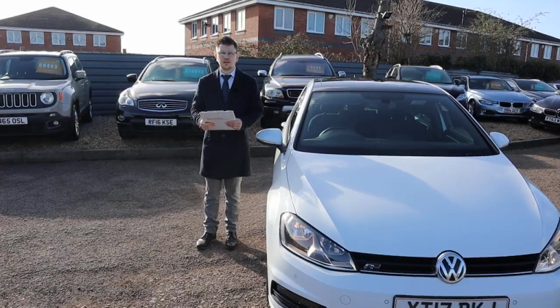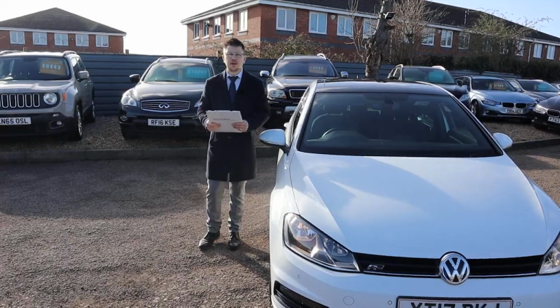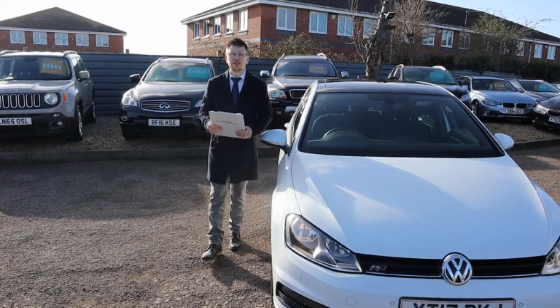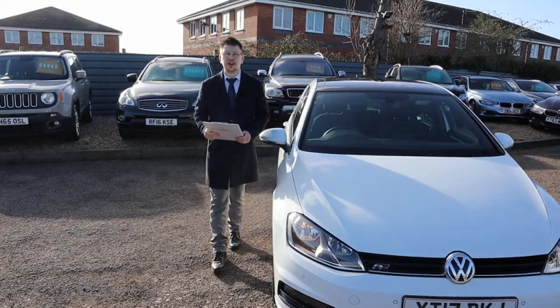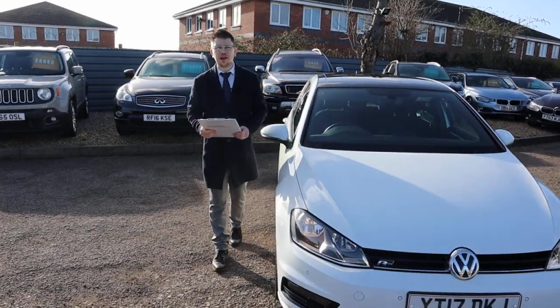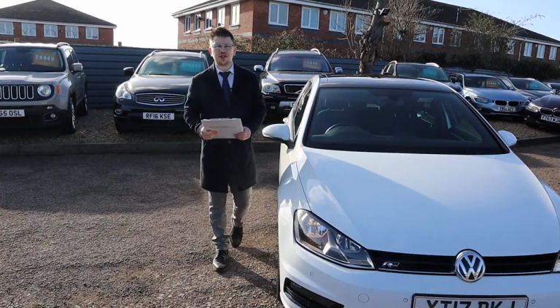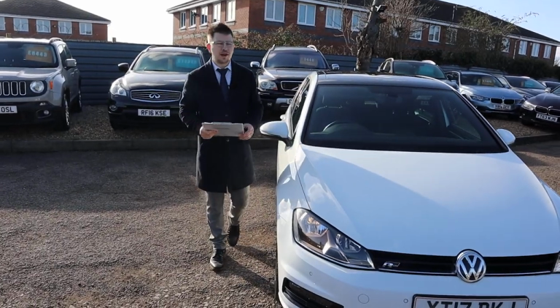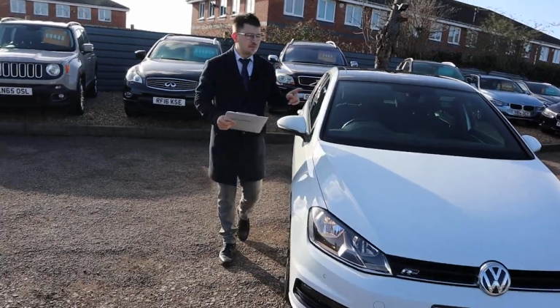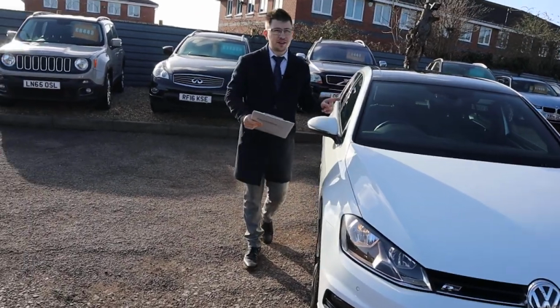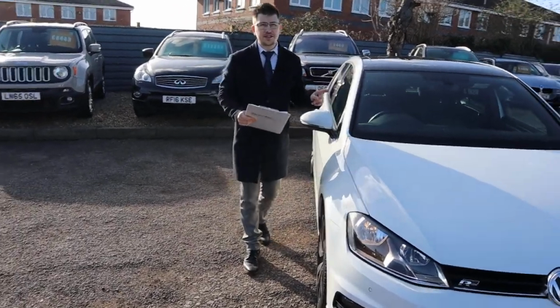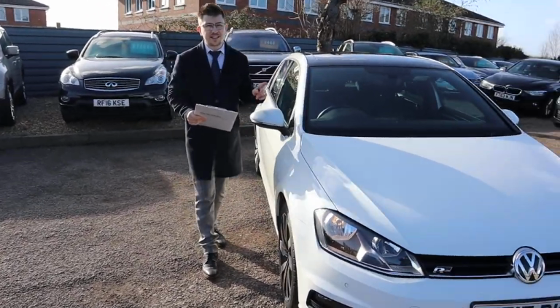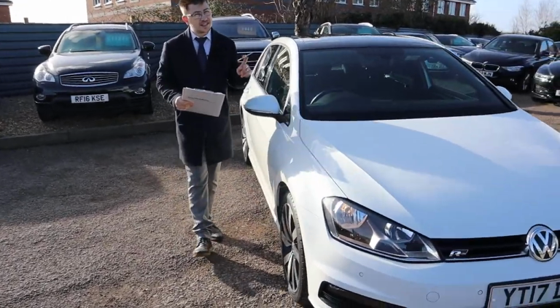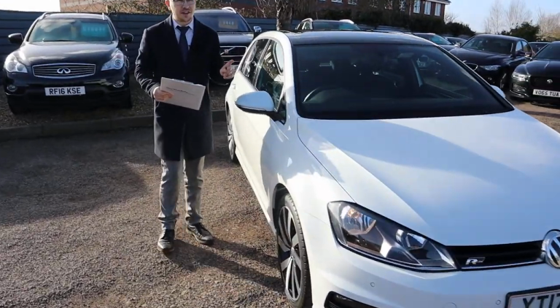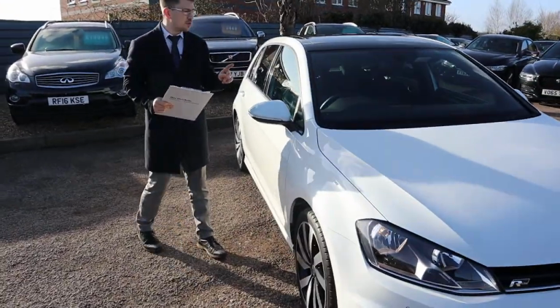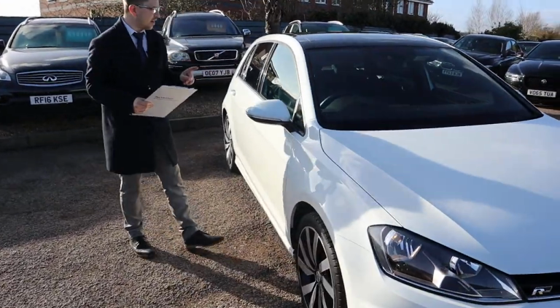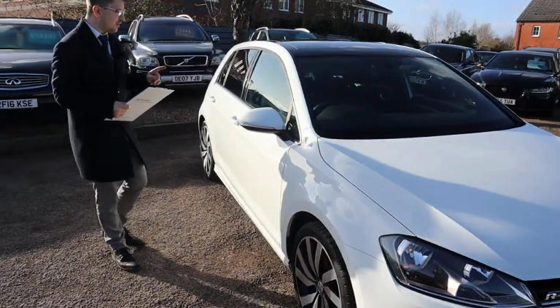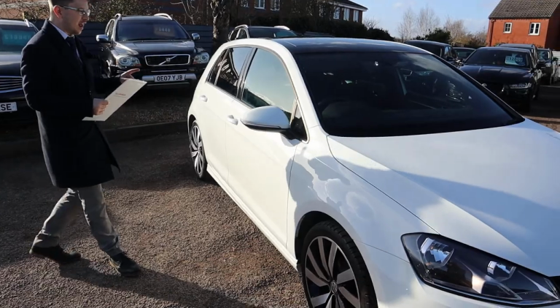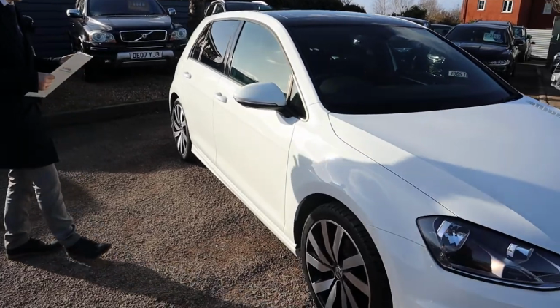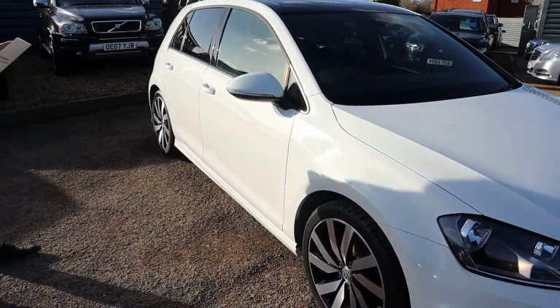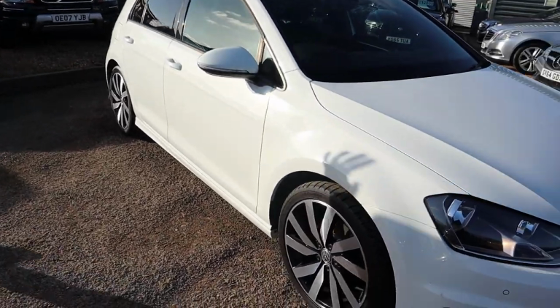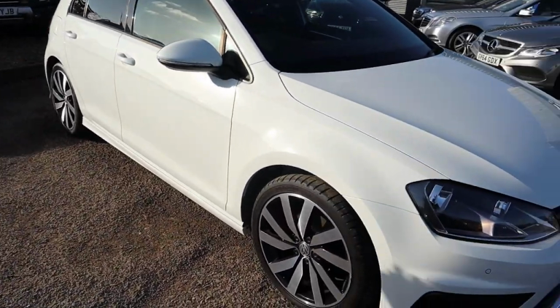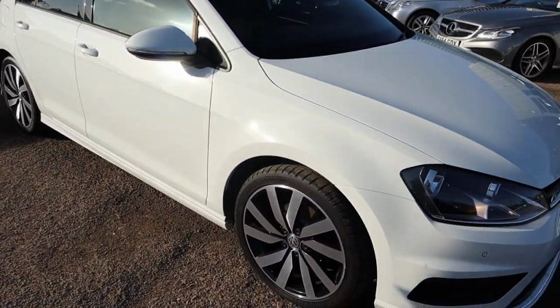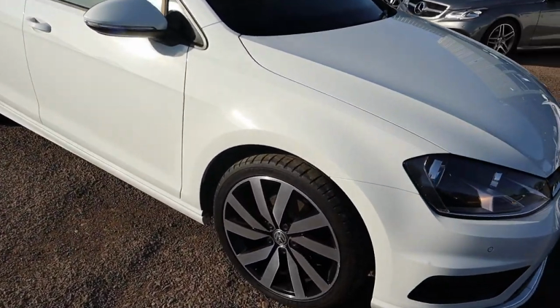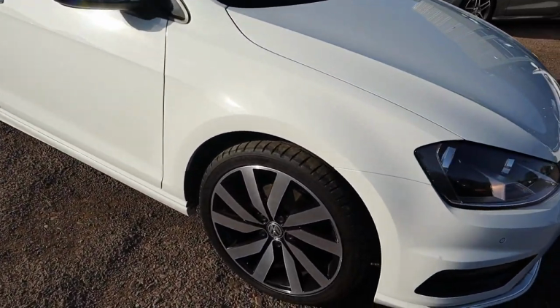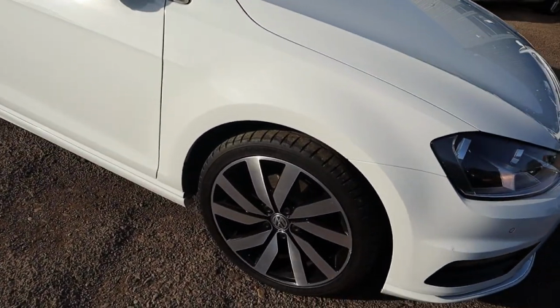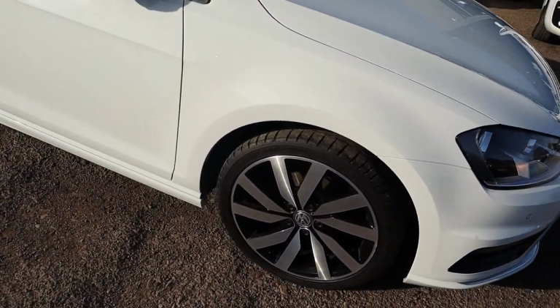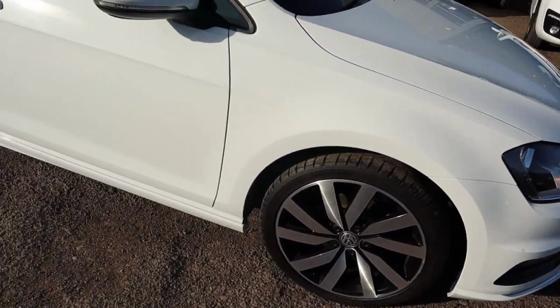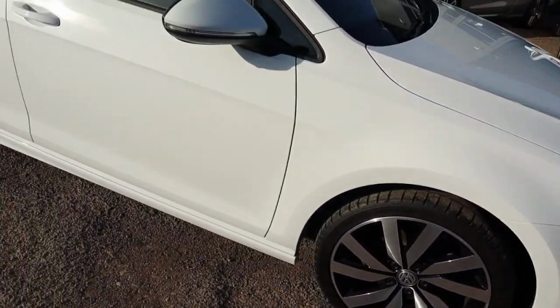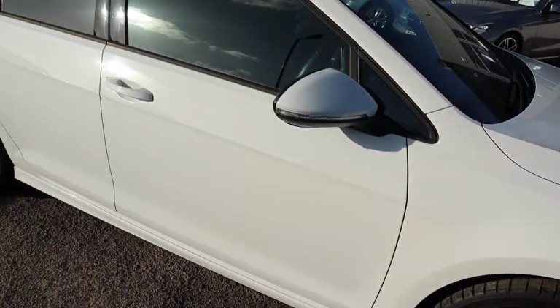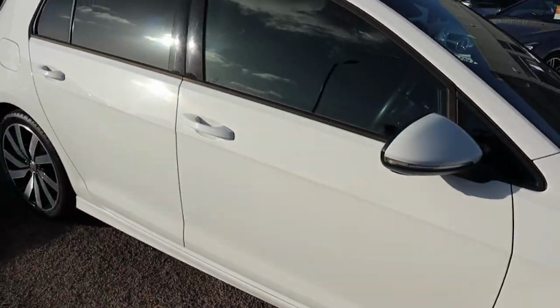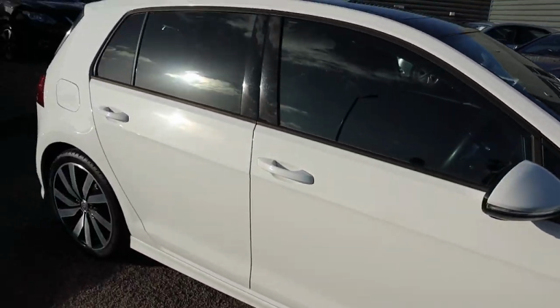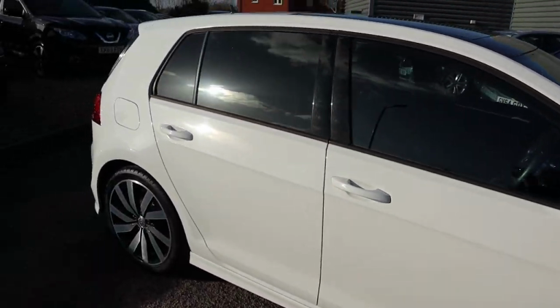Welcome to Country Car, my name's Tom. Brand new to stock is this stunning Volkswagen Golf R-line. I'm going to give you a walk around the car, show you a few of the features and the general condition of it.